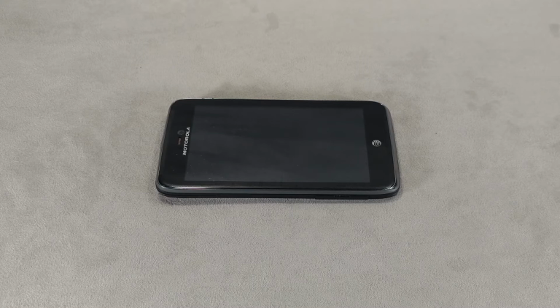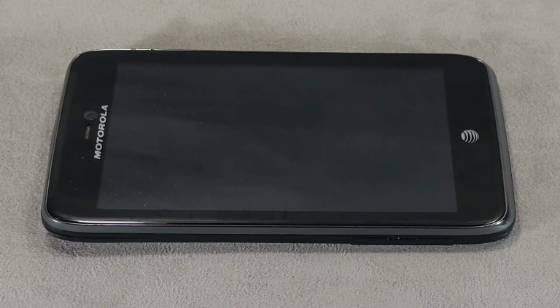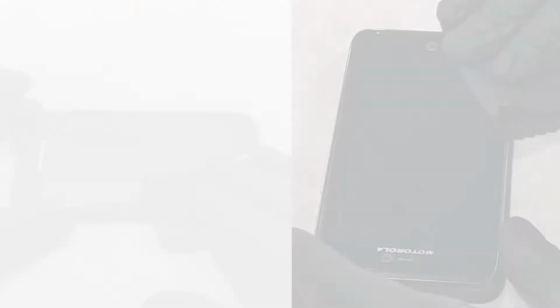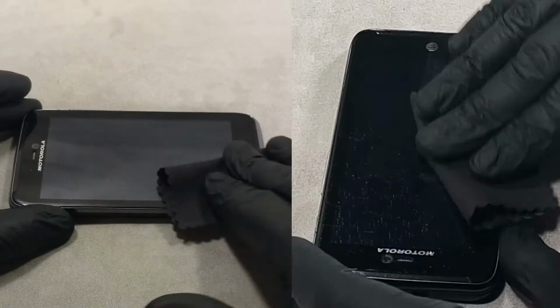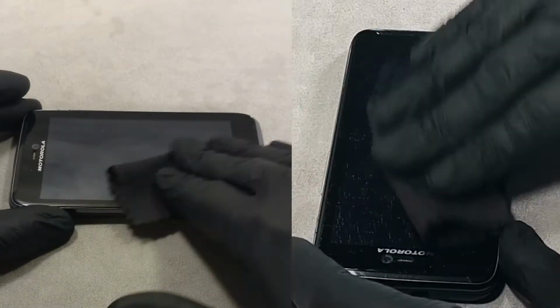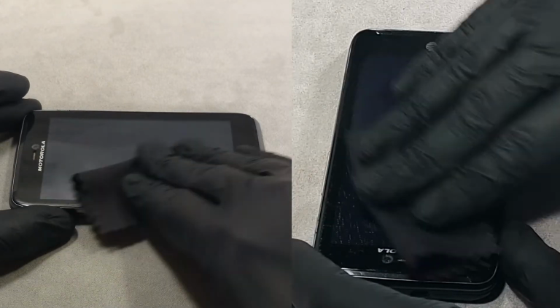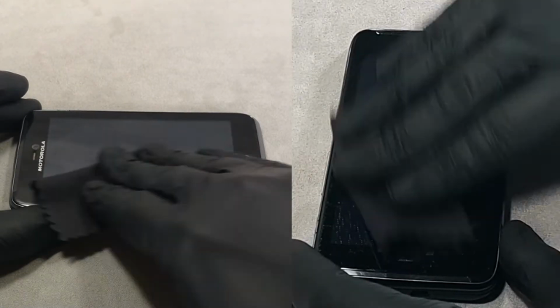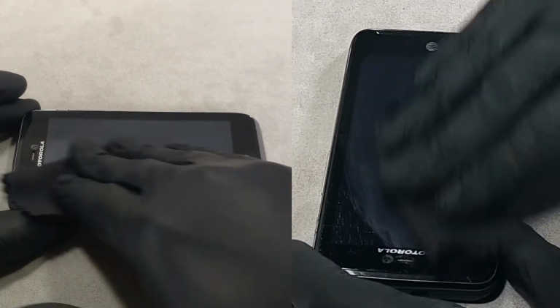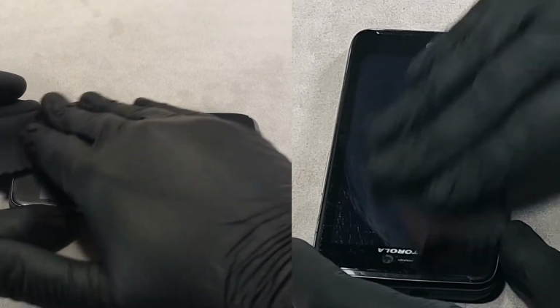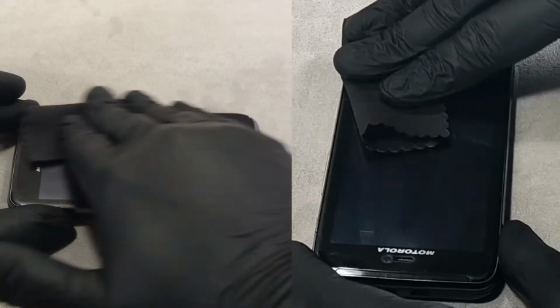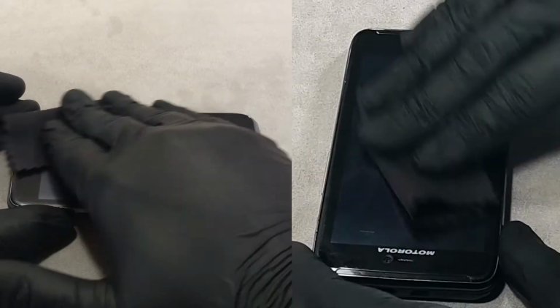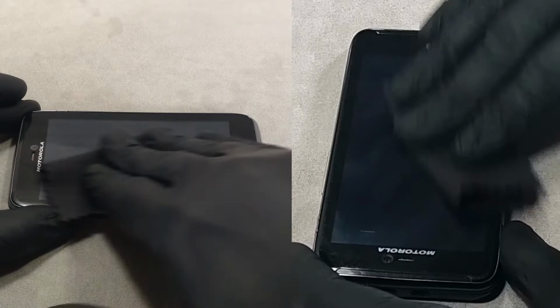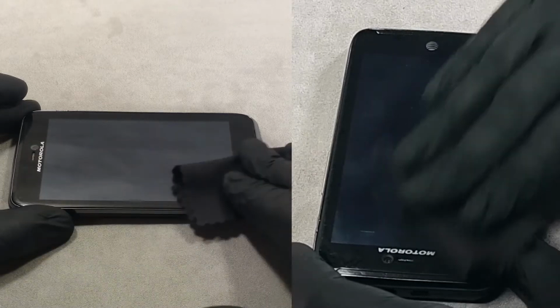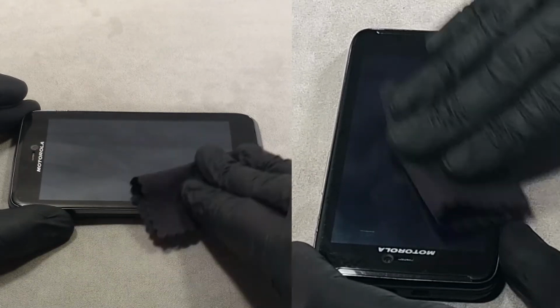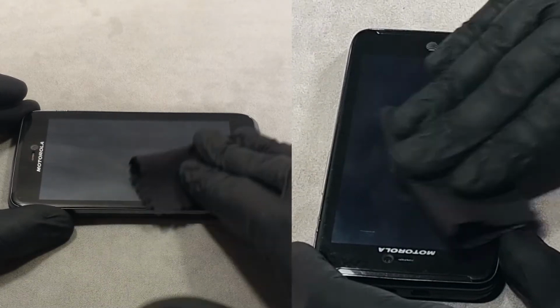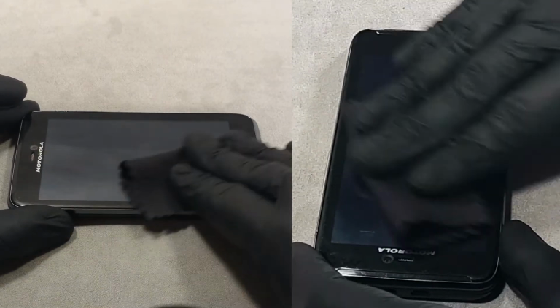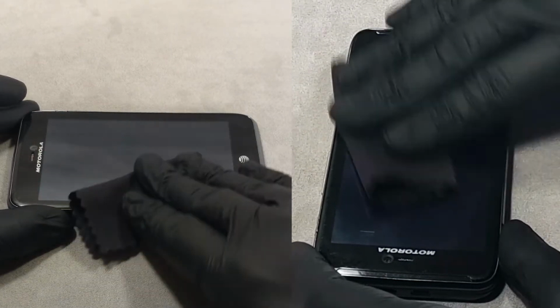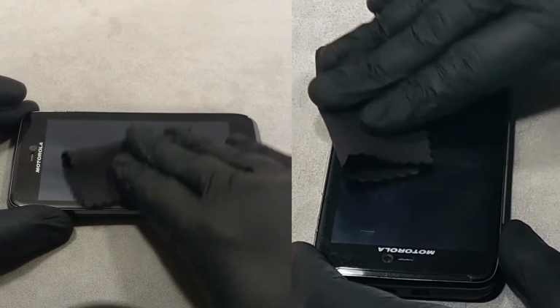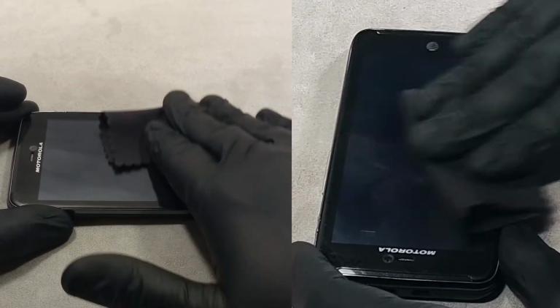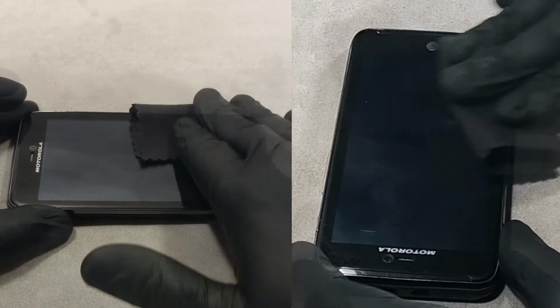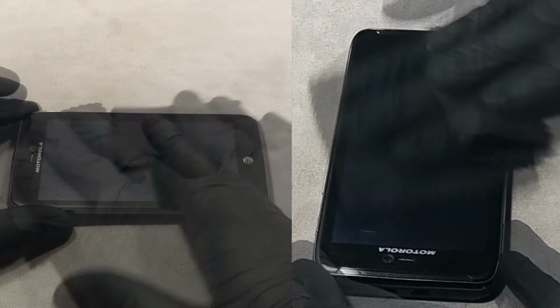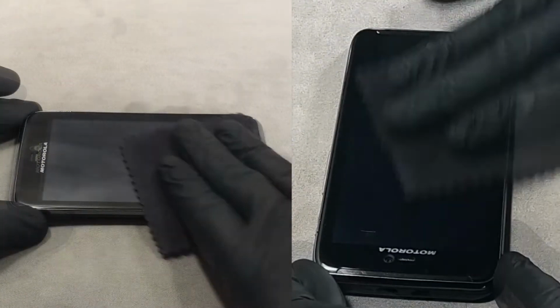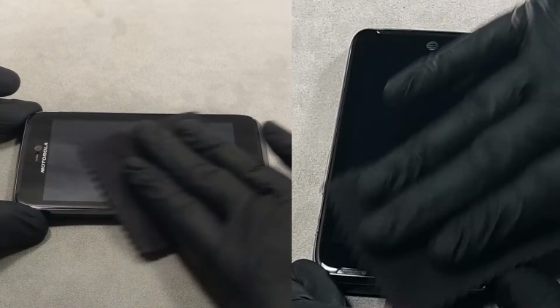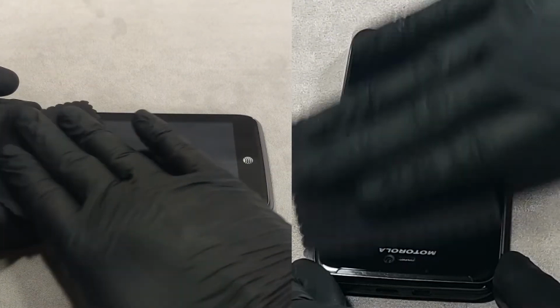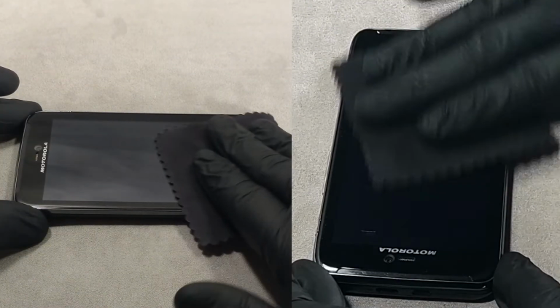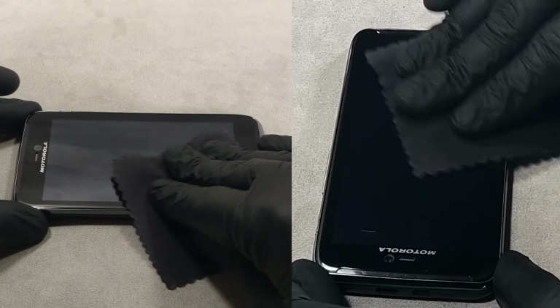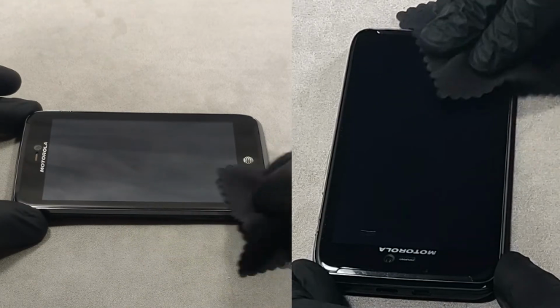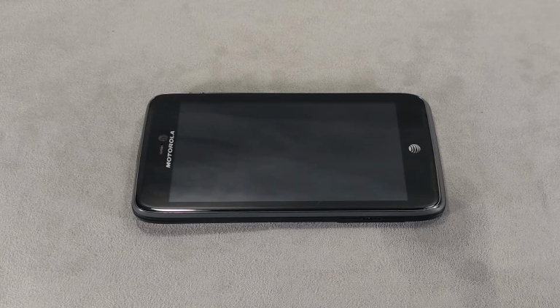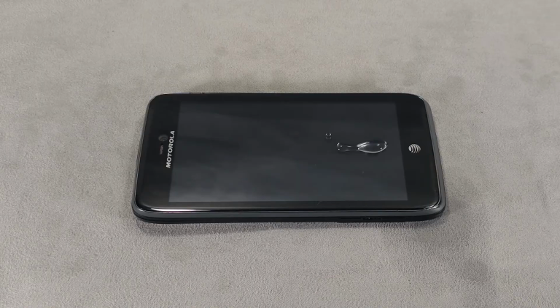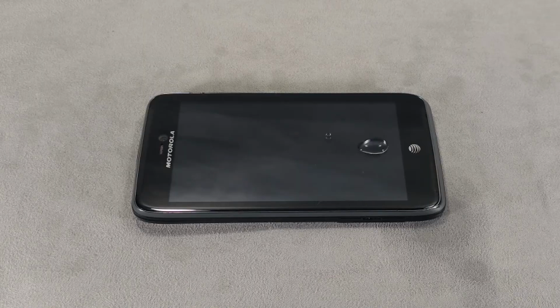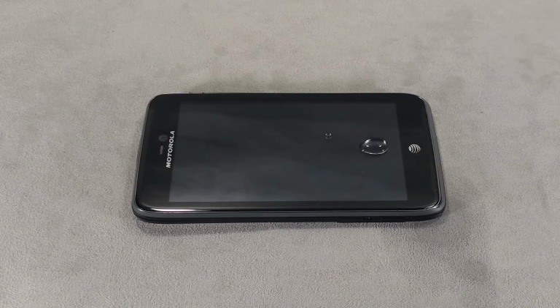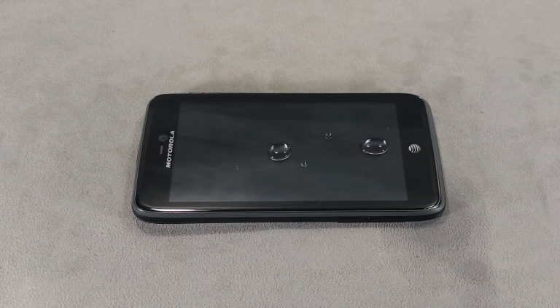Finish by polishing the screen with a microfiber cloth. After polishing, the coating will be ready in a minute. The liquid screen protector will reach its maximum strength in two days.